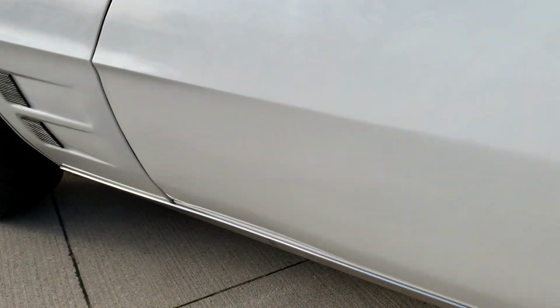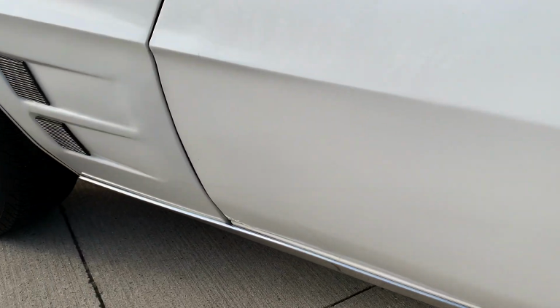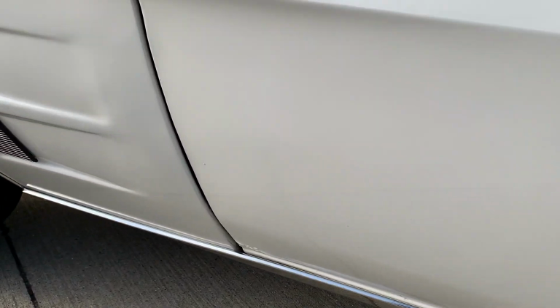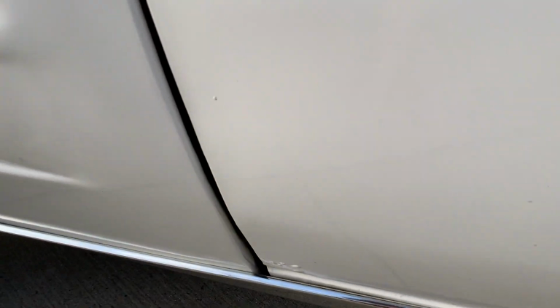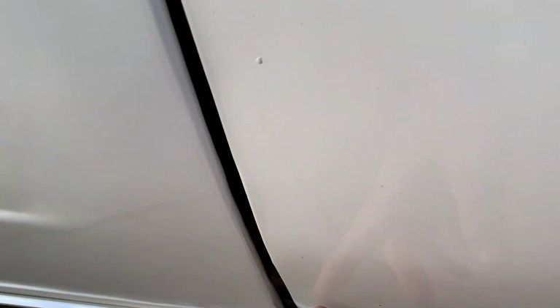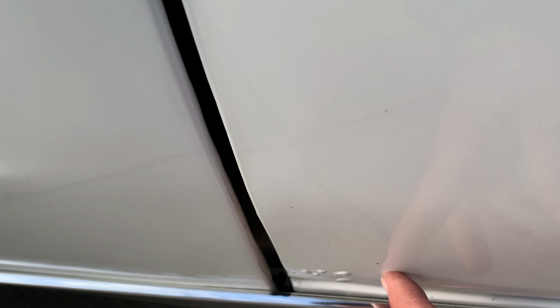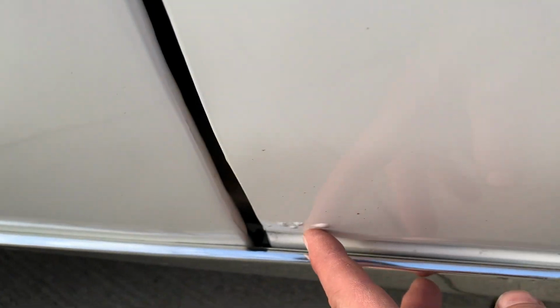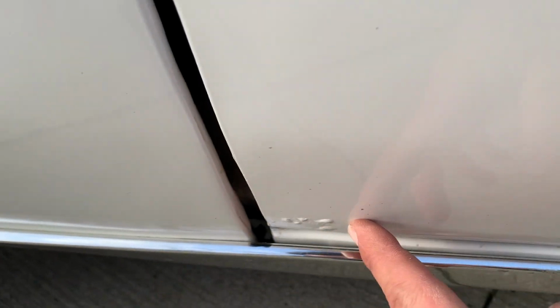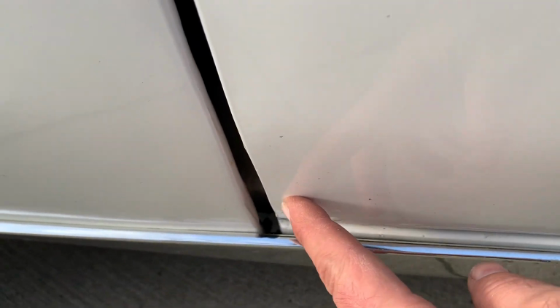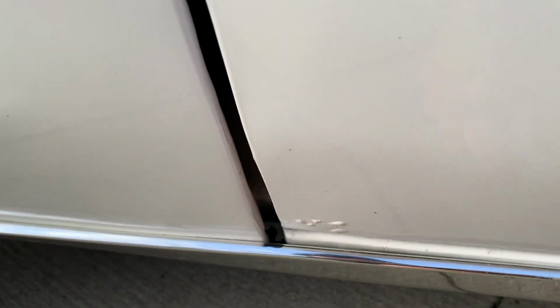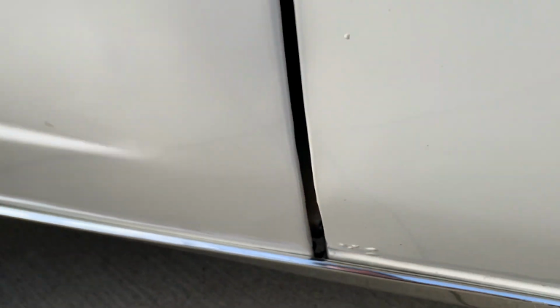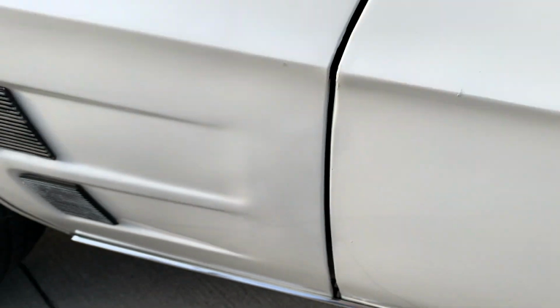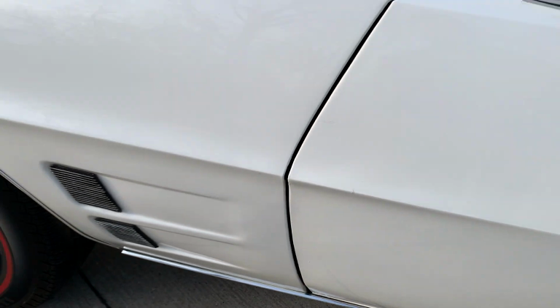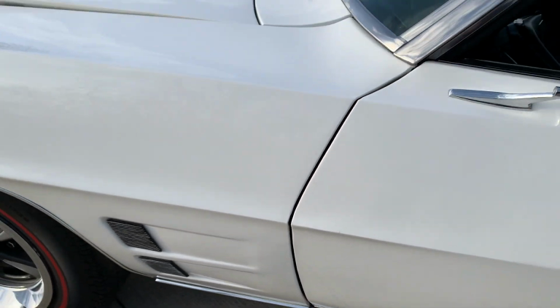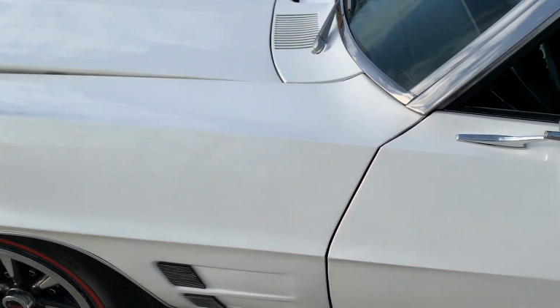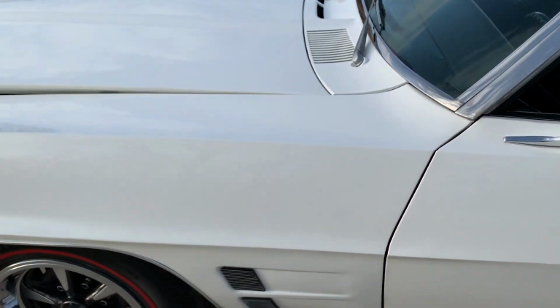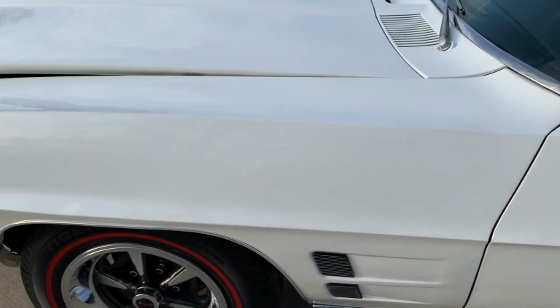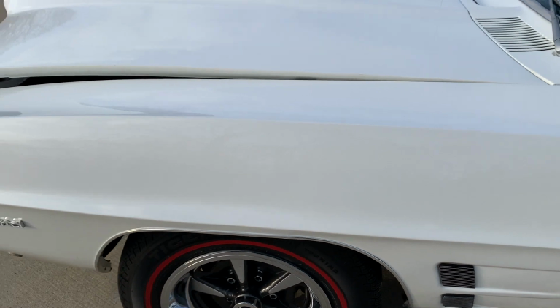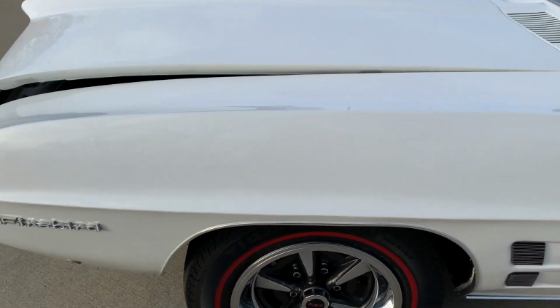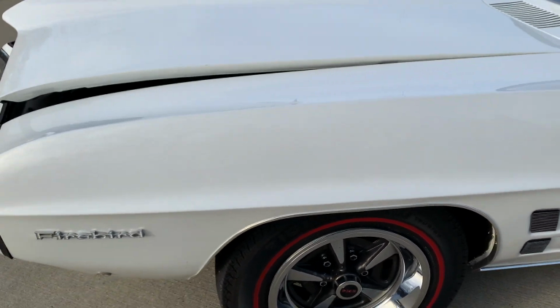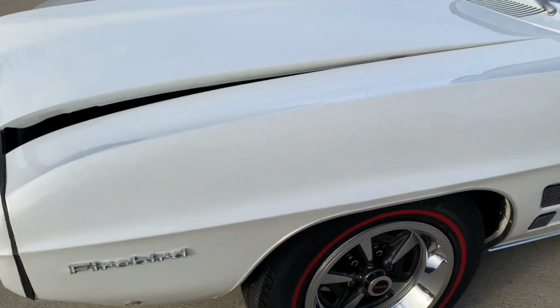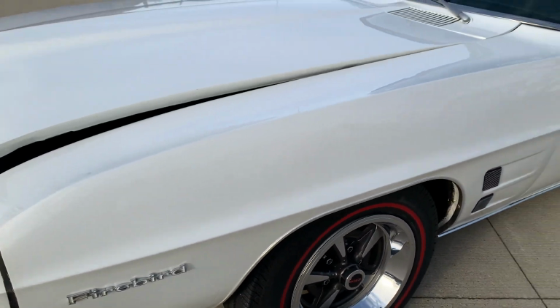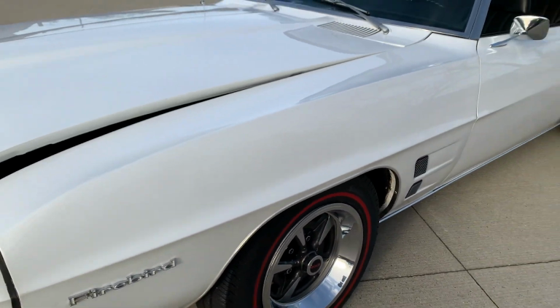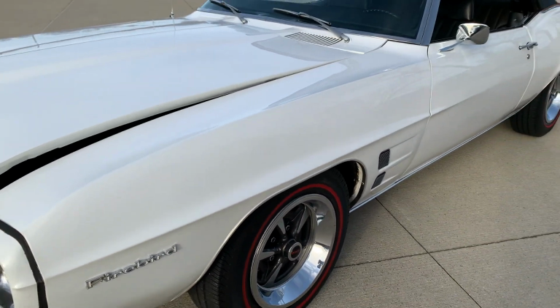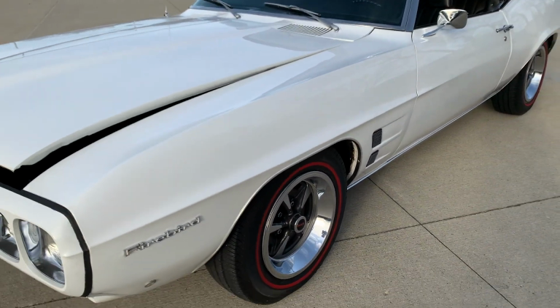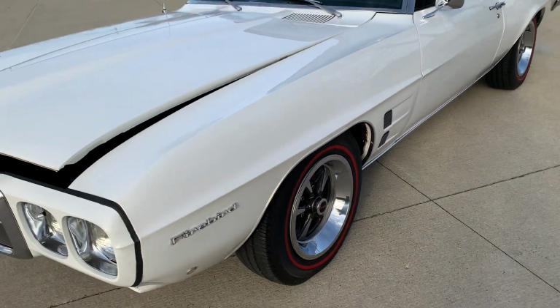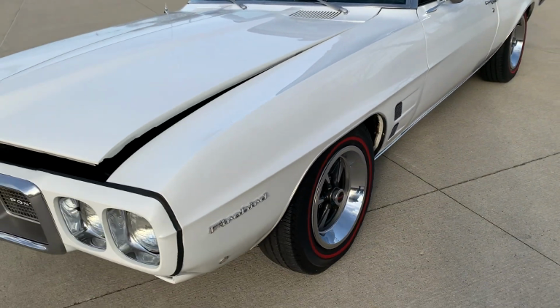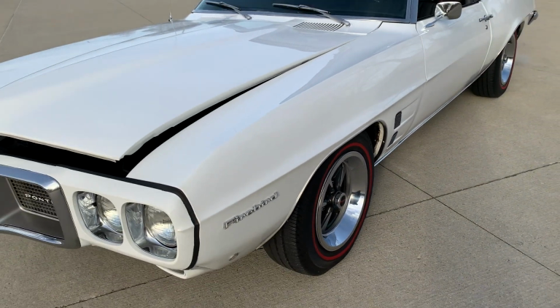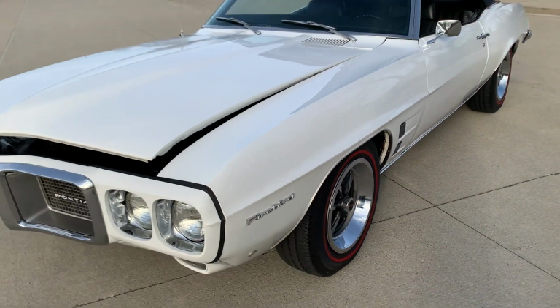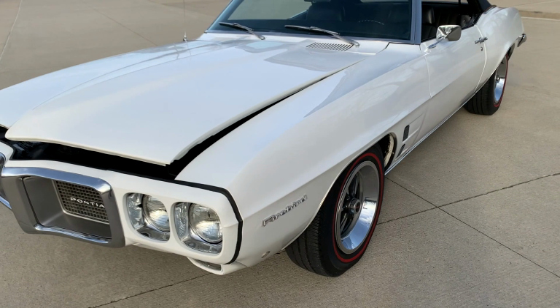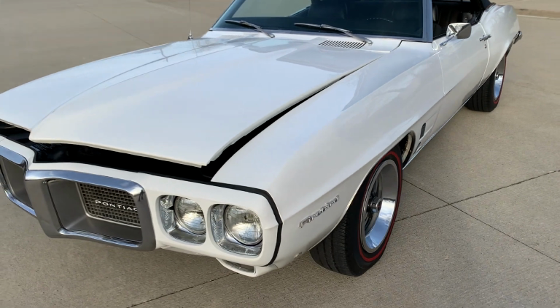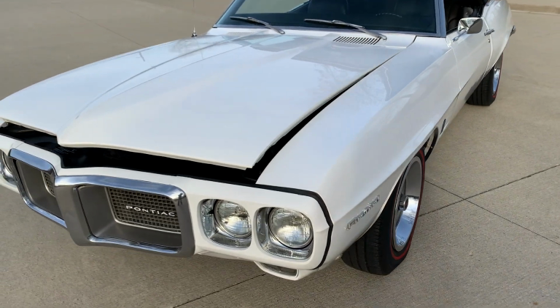I did notice a little bubbling here in the lower door. The undercarriage was Z-barded back in the day. It's got newer exhaust on it with headers.